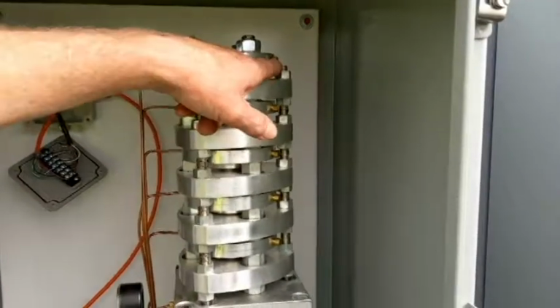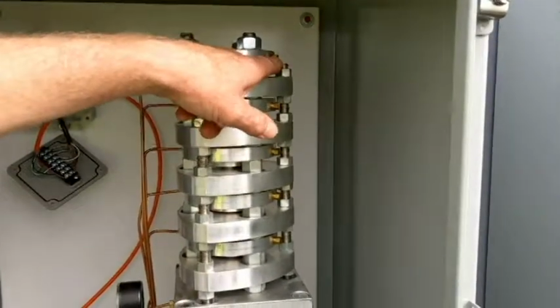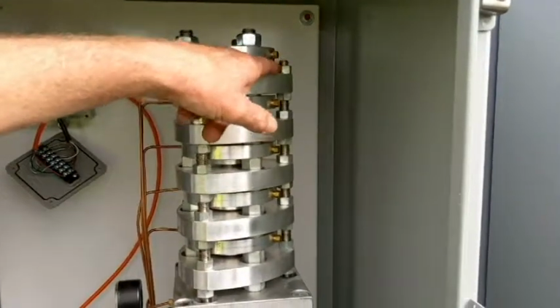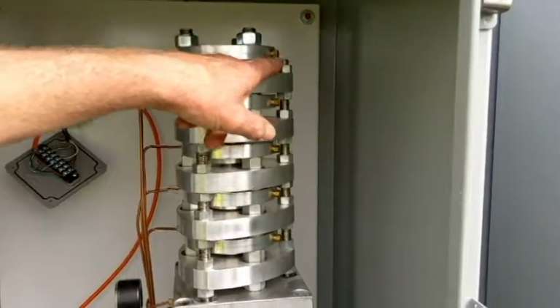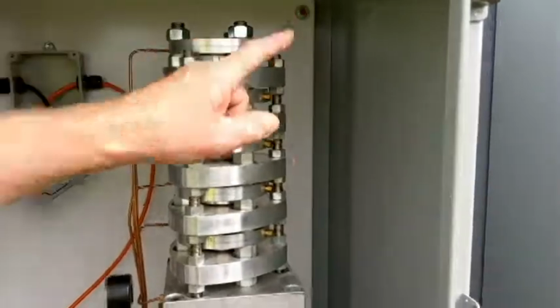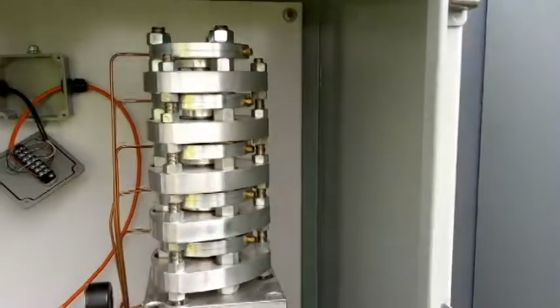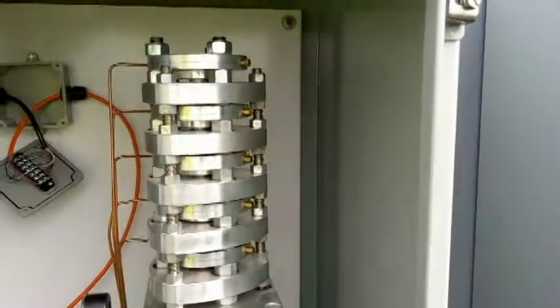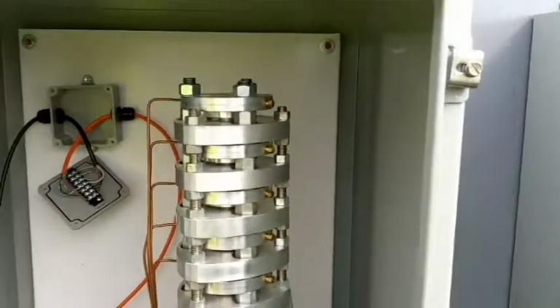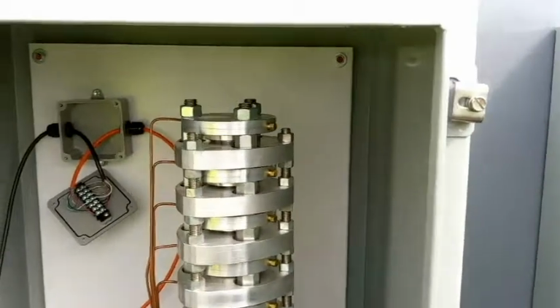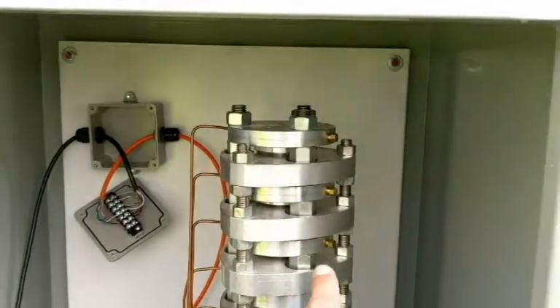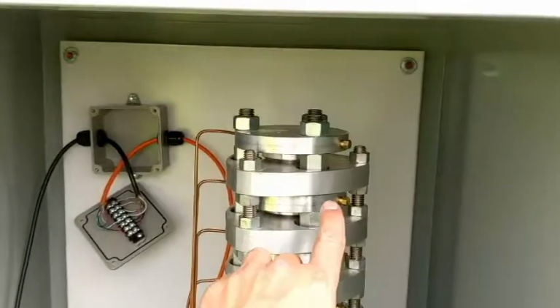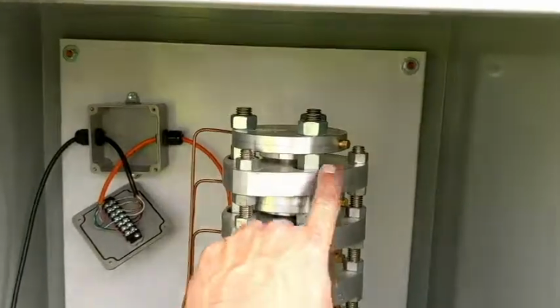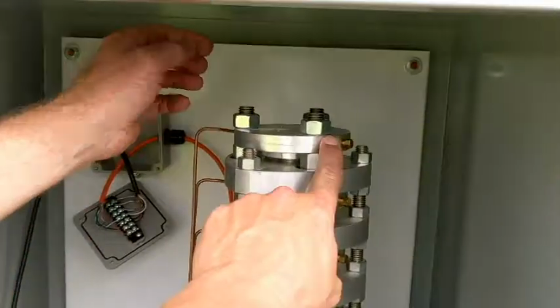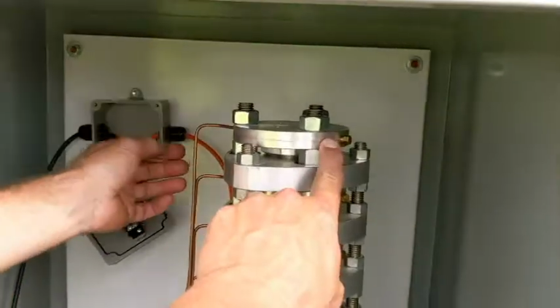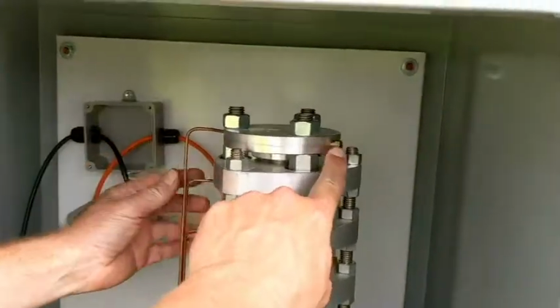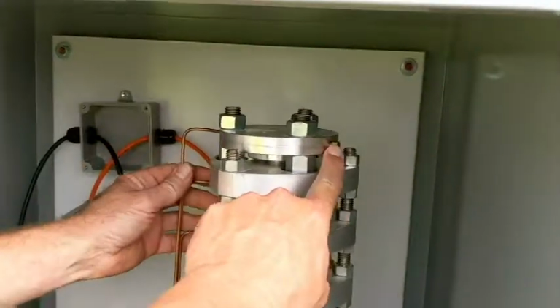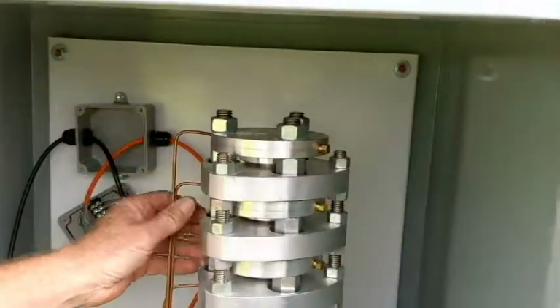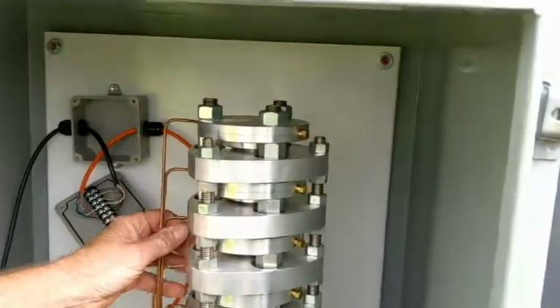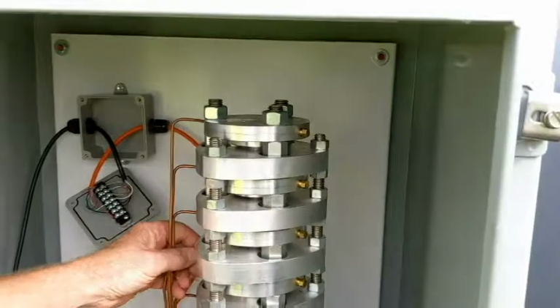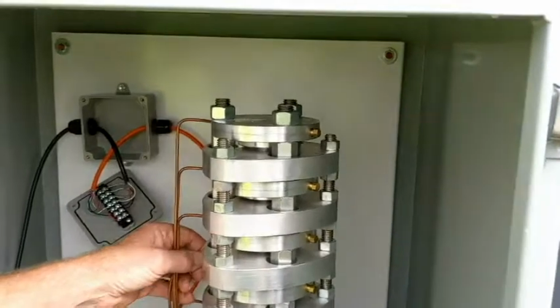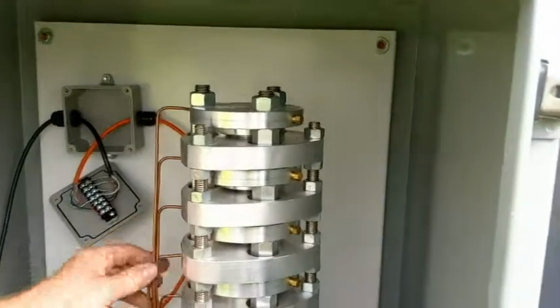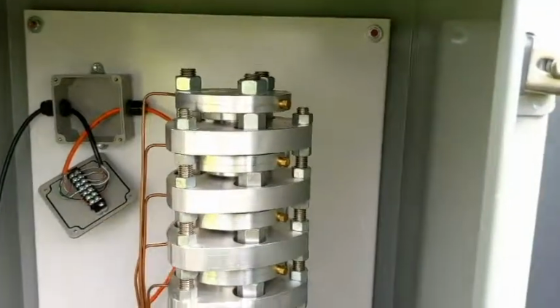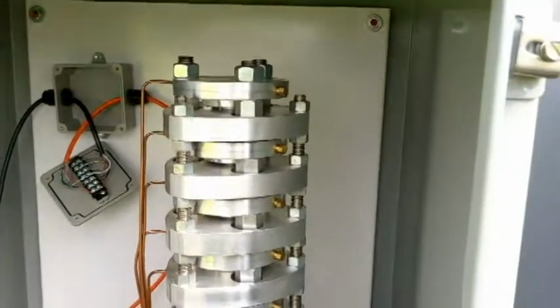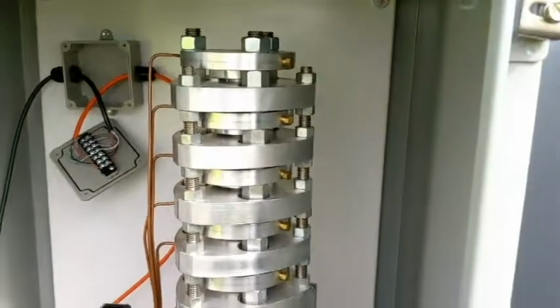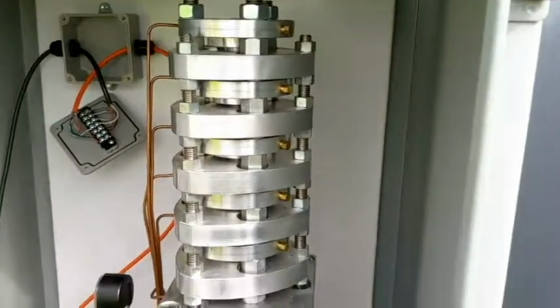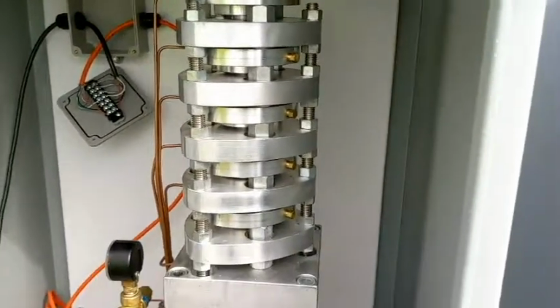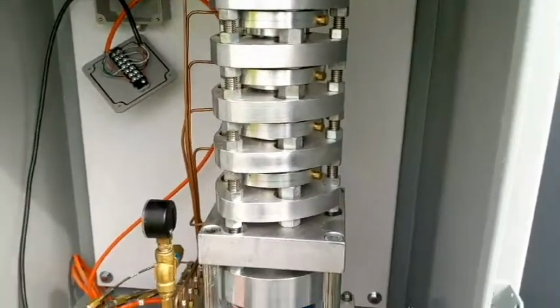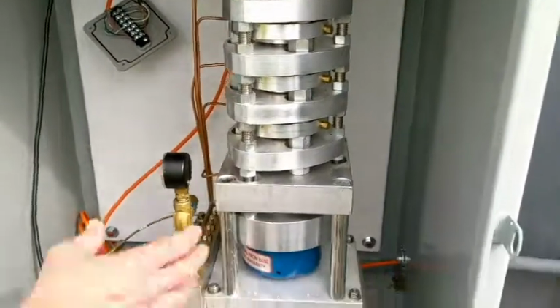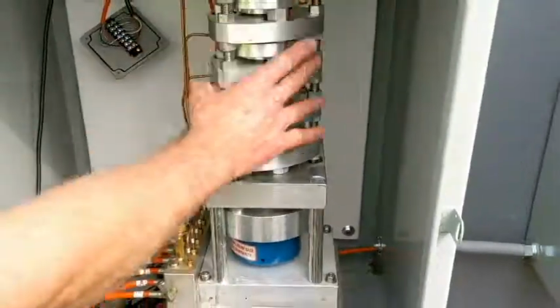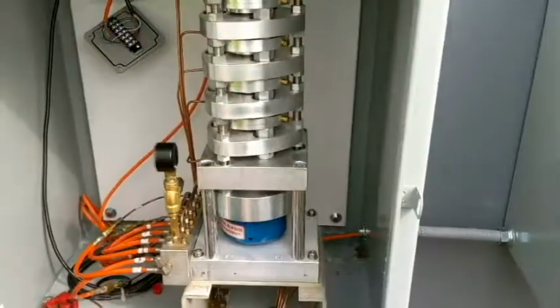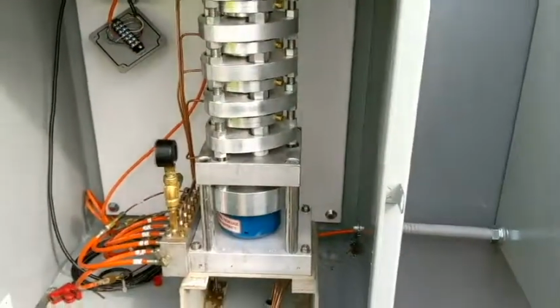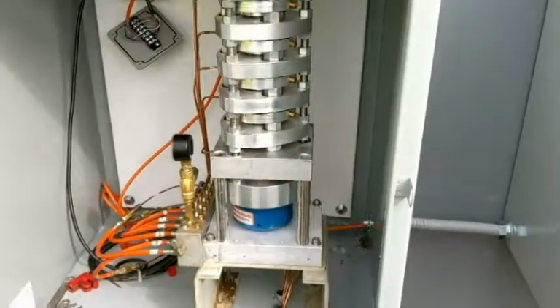And these are the purge valves for those — these copper... there are brass plugs that are in there. We'll use those later on to purge the totalizer. Thank you, sir.